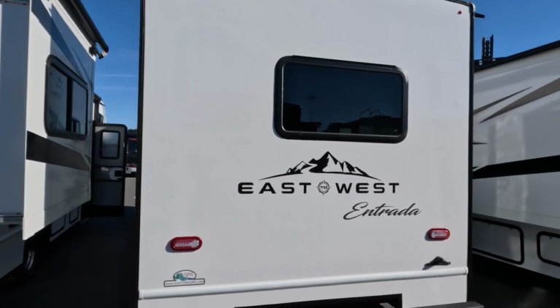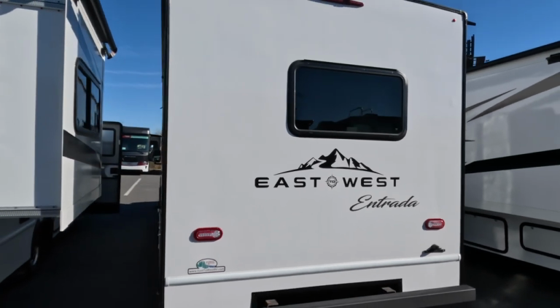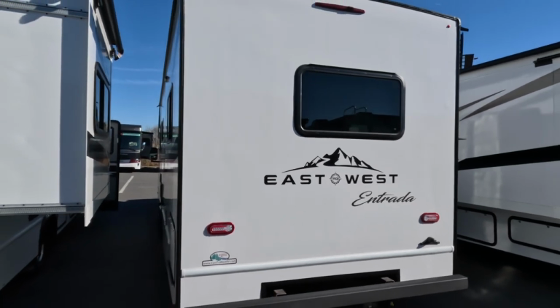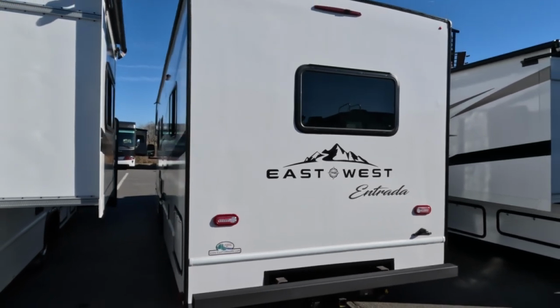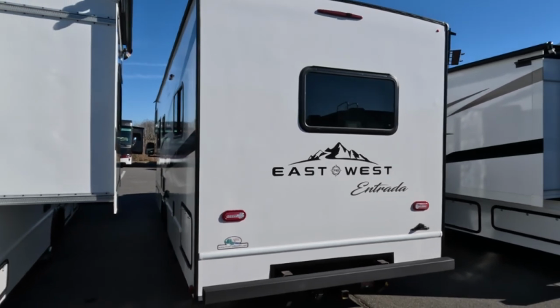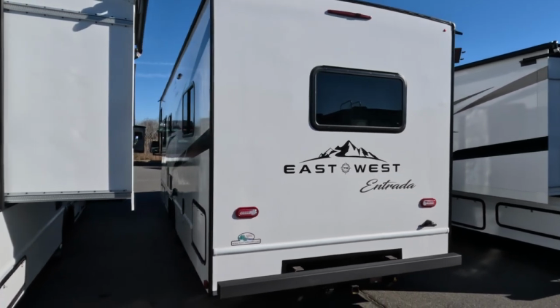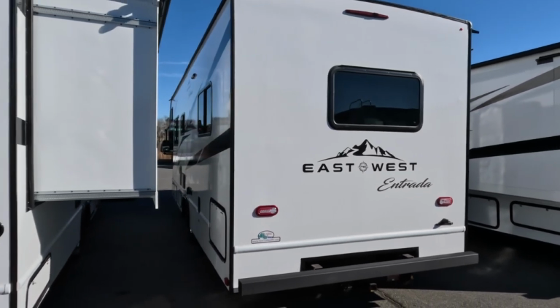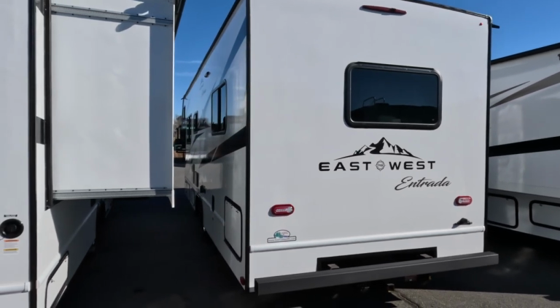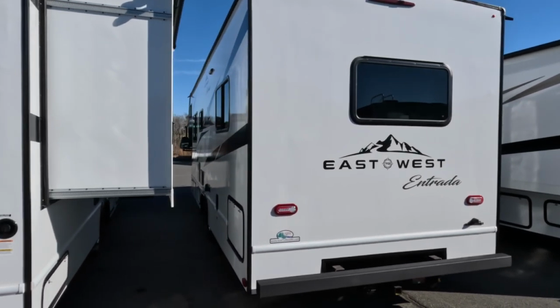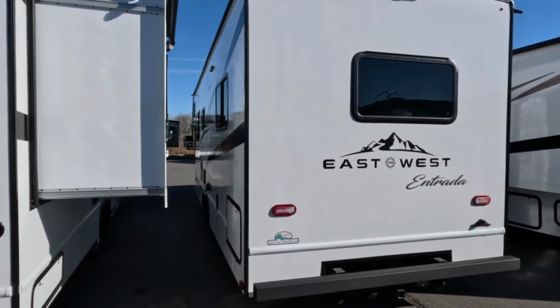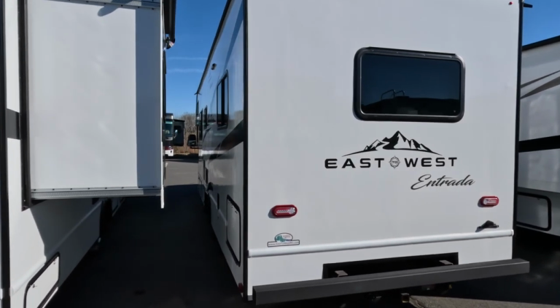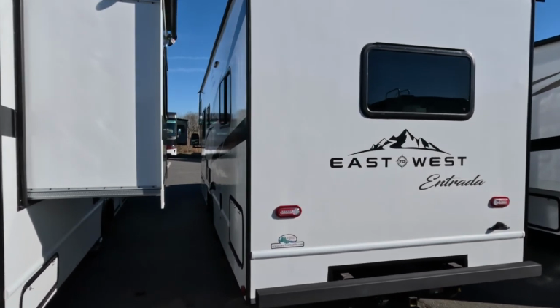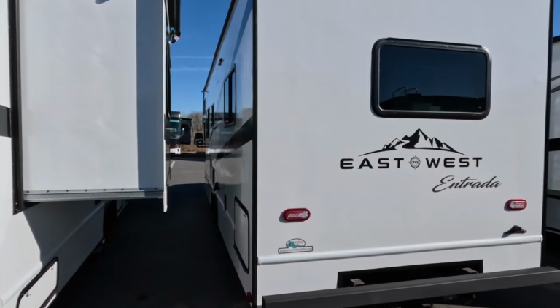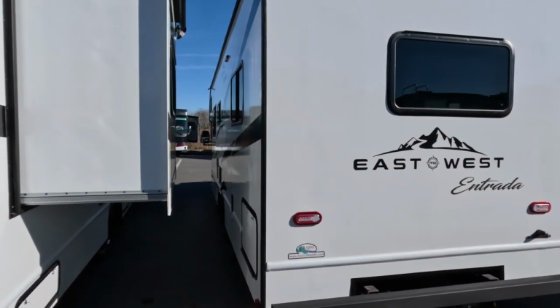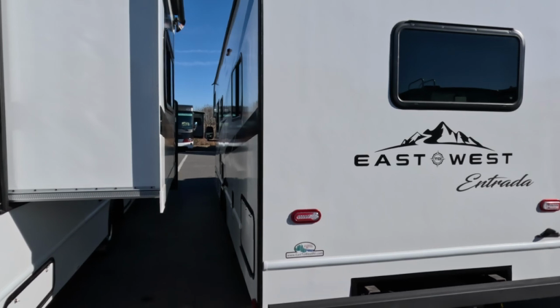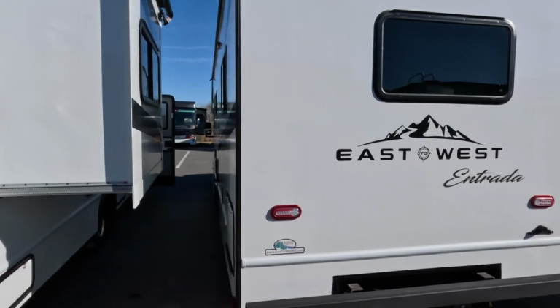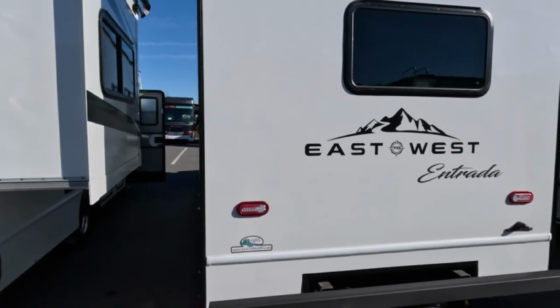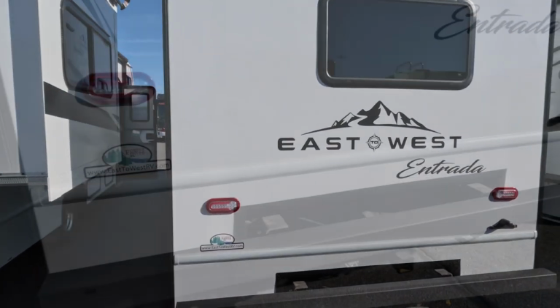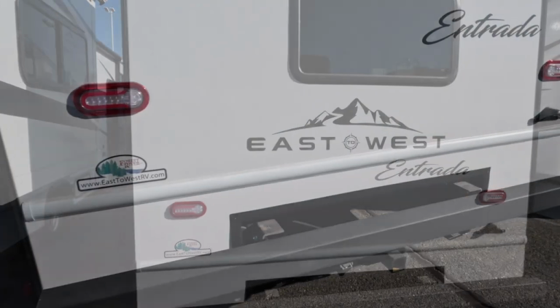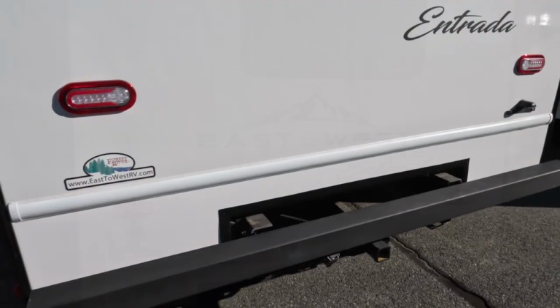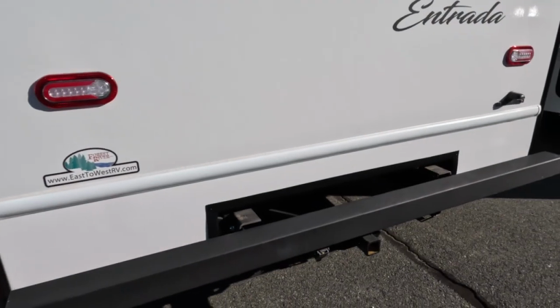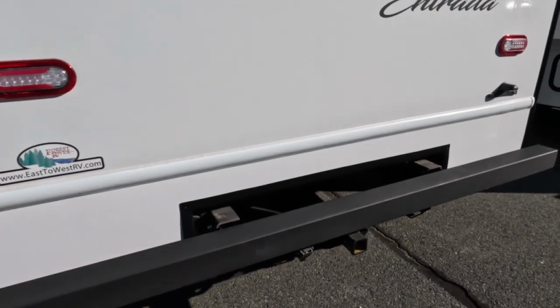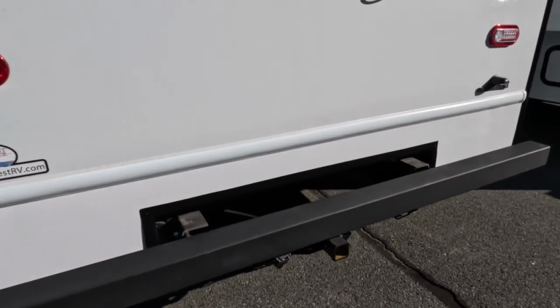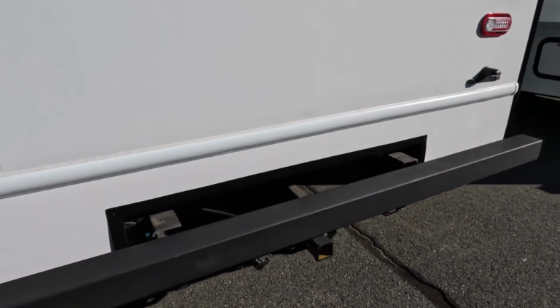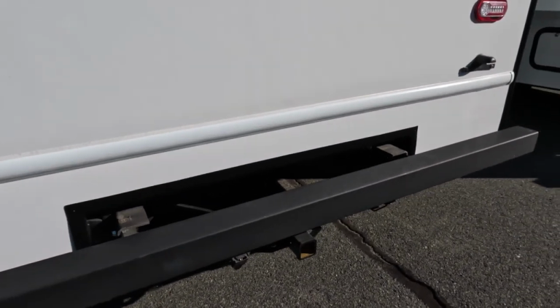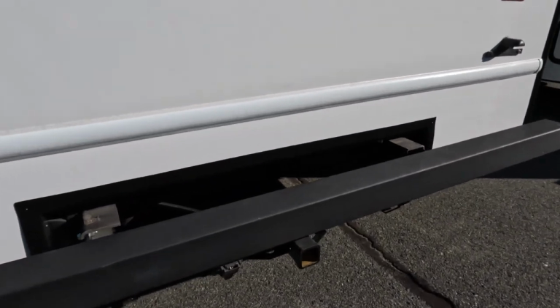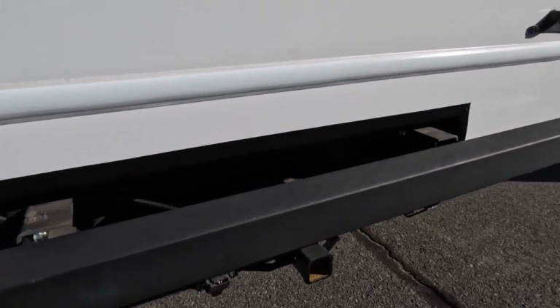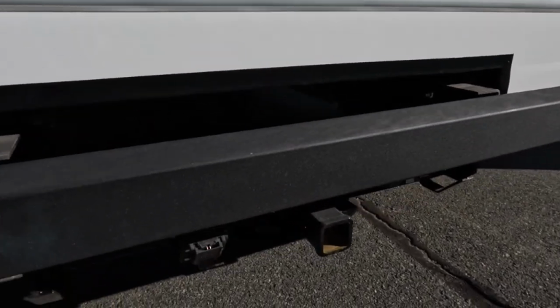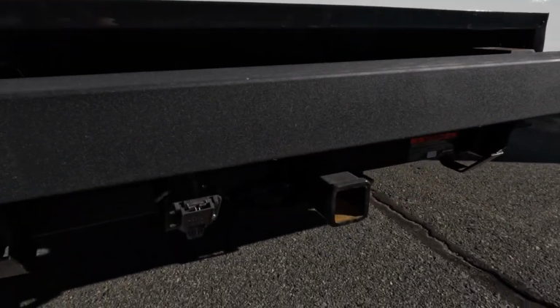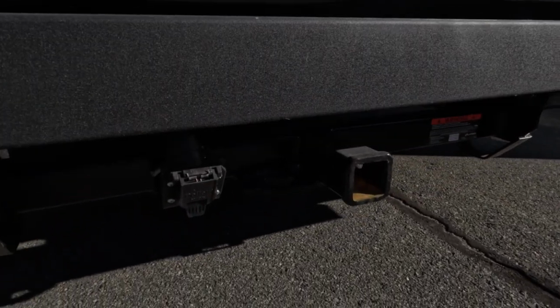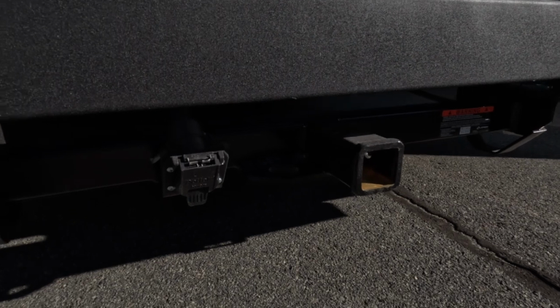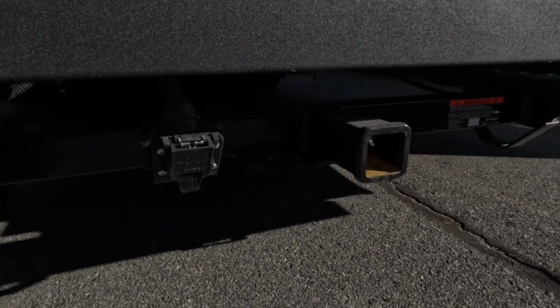East to West Entrada is a lower-priced, value-priced unit, but I think you're going to be impressed with the kind of features that this unit offers.